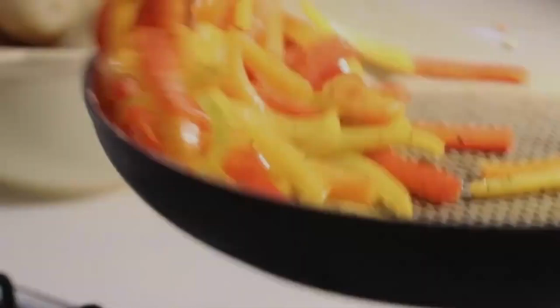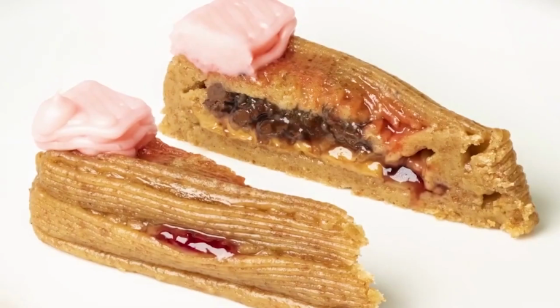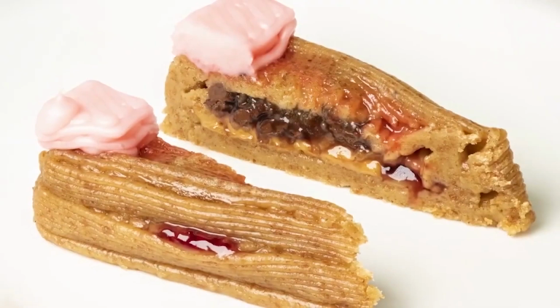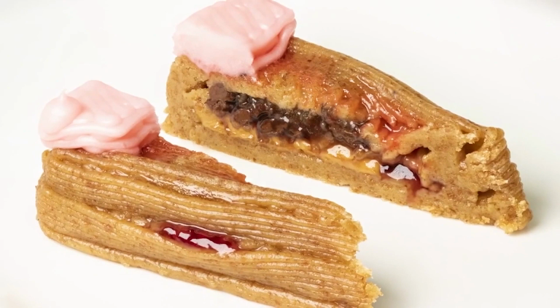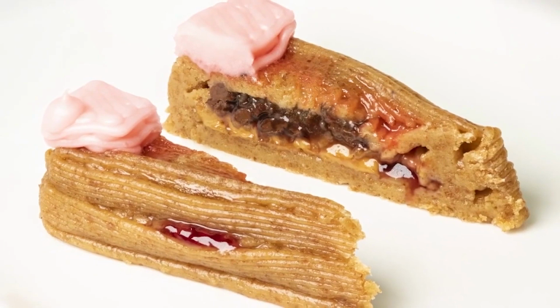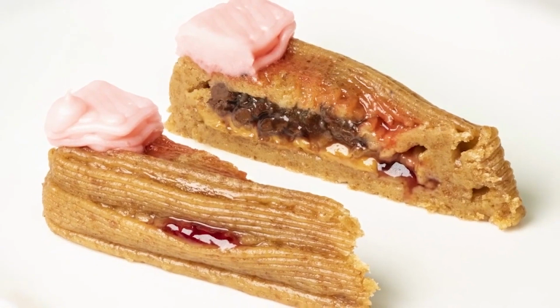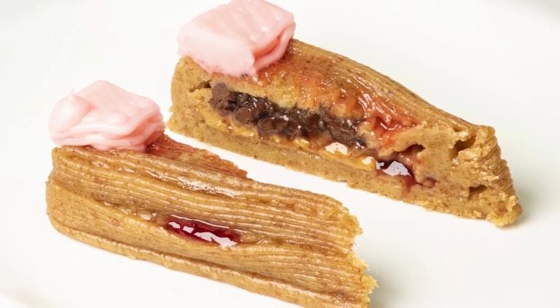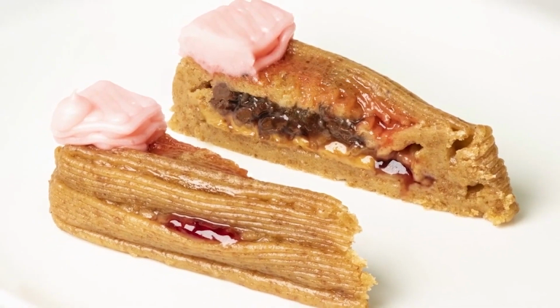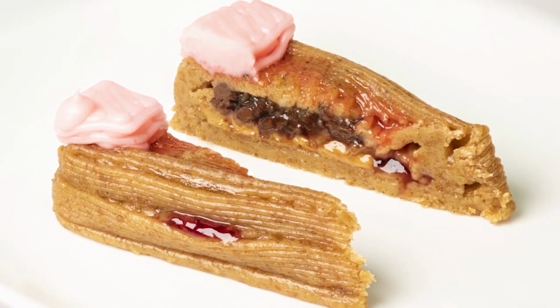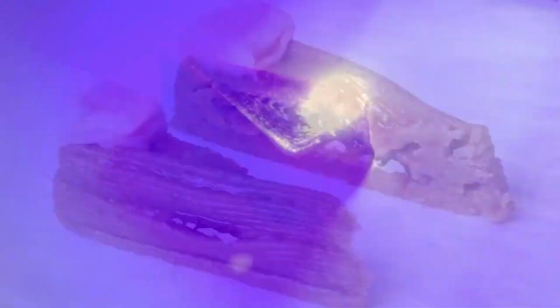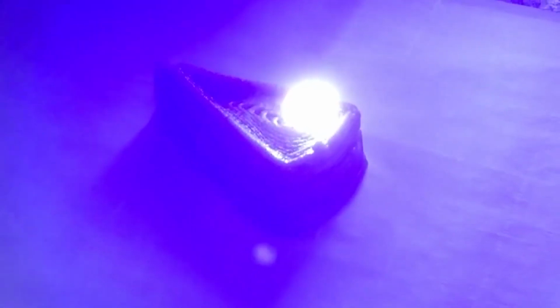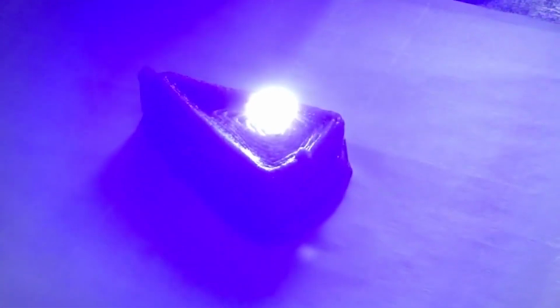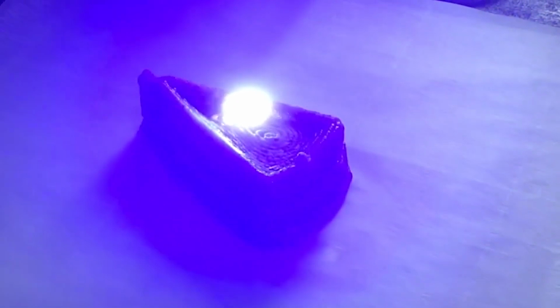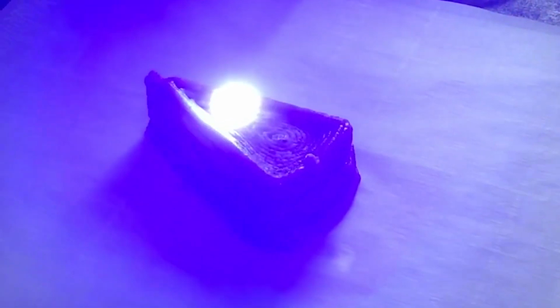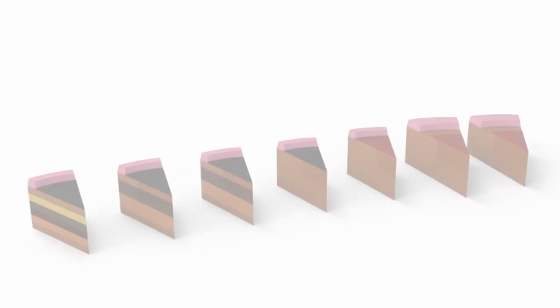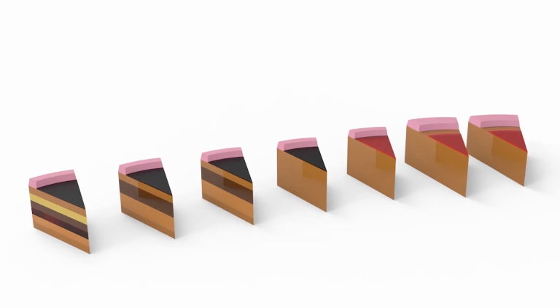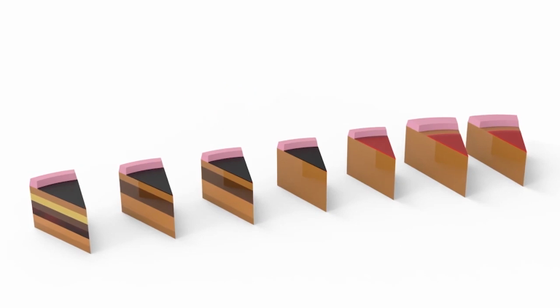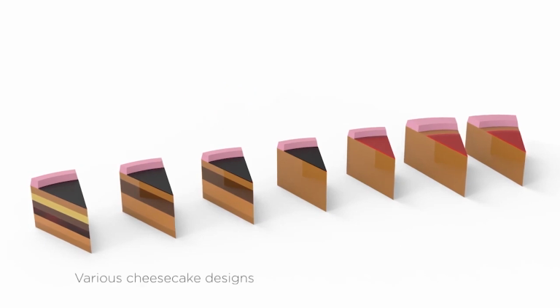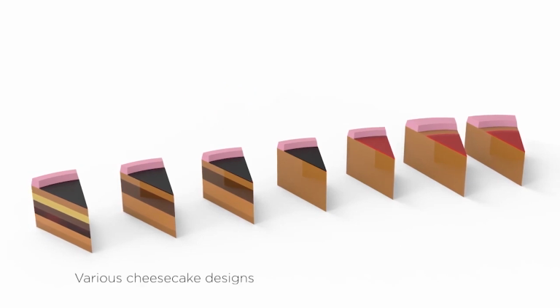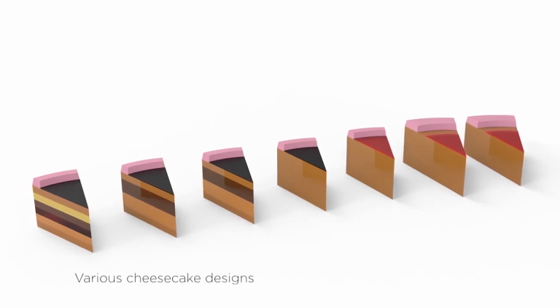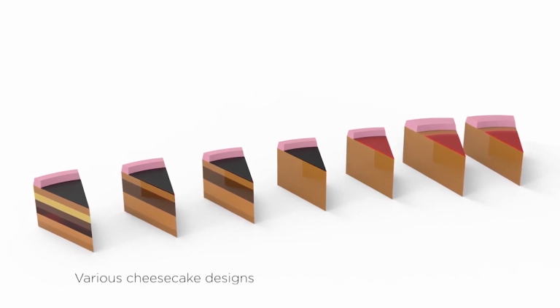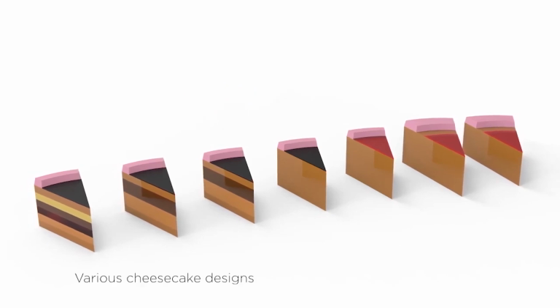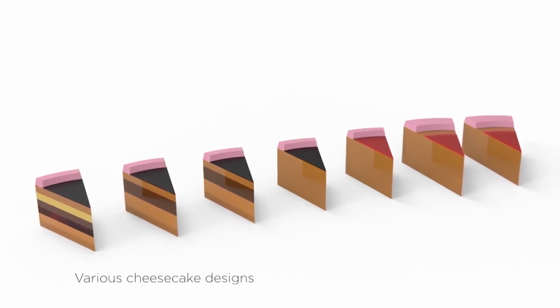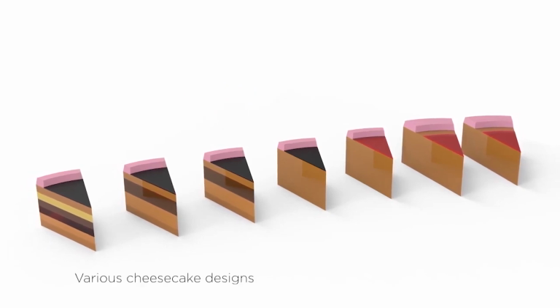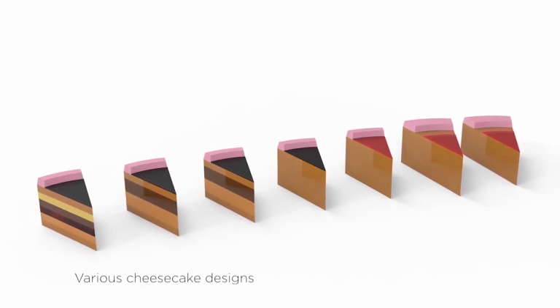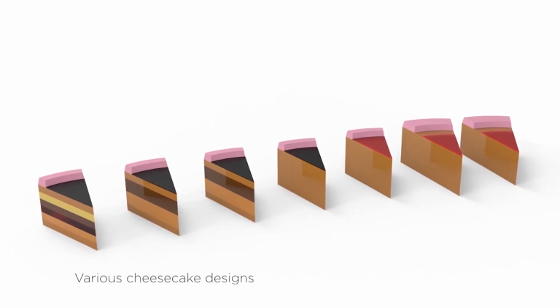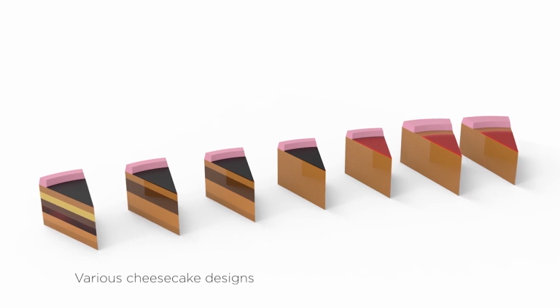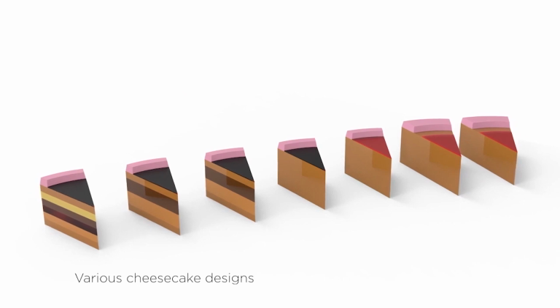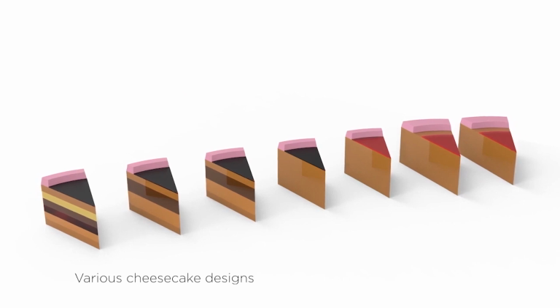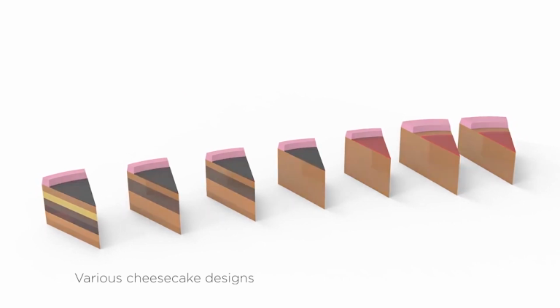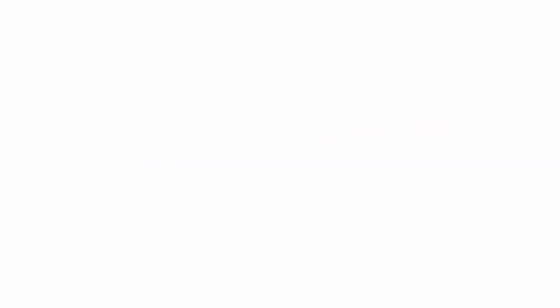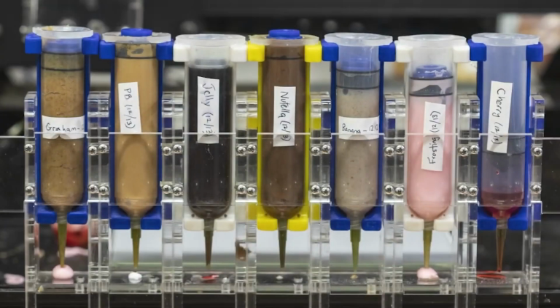Here, we try and push the limits of food printing to incorporate many ingredients and in-line cooking. We did this by constructing a seven ingredient slice of cheesecake. Our design went through multiple iterations before achieving a successful final print.